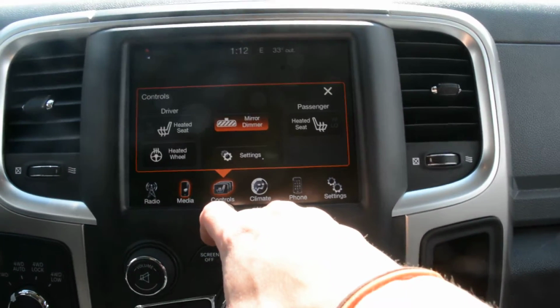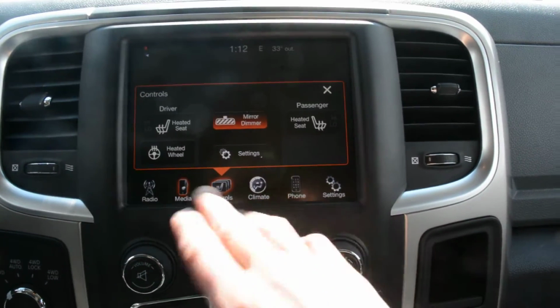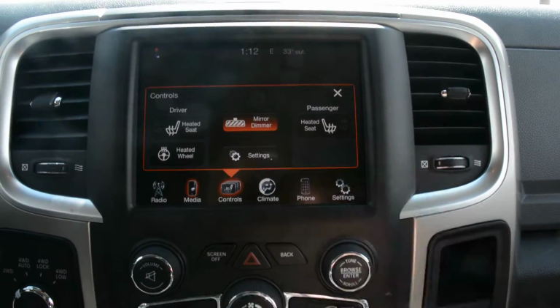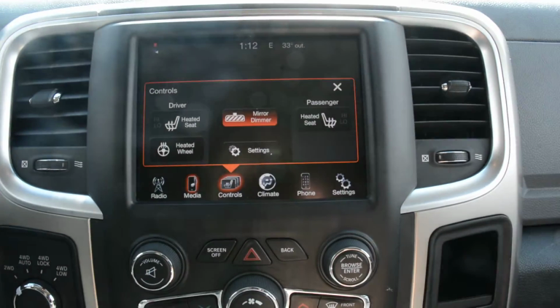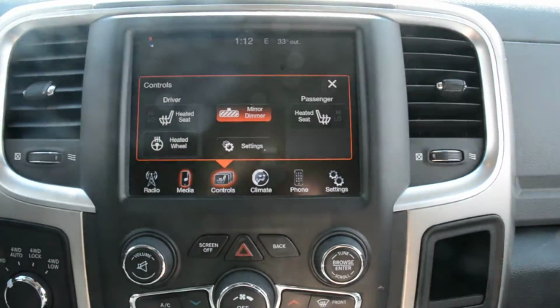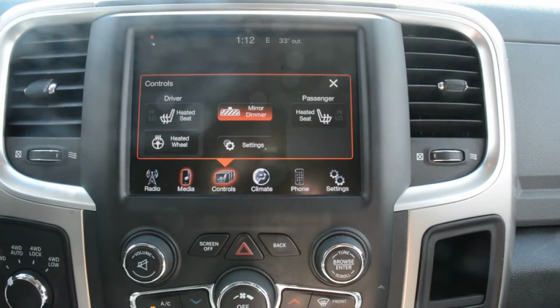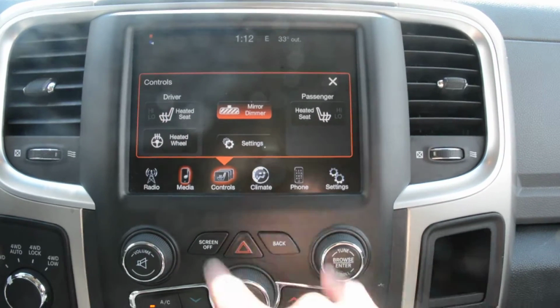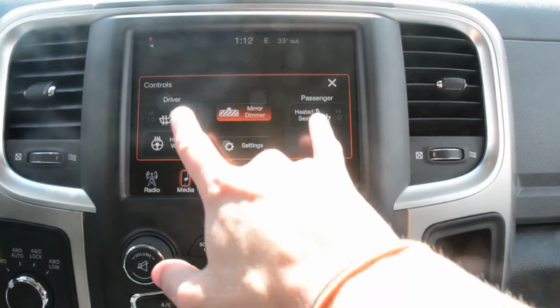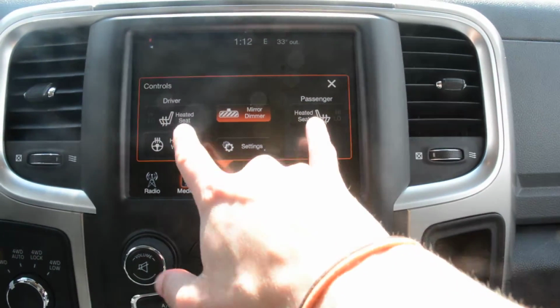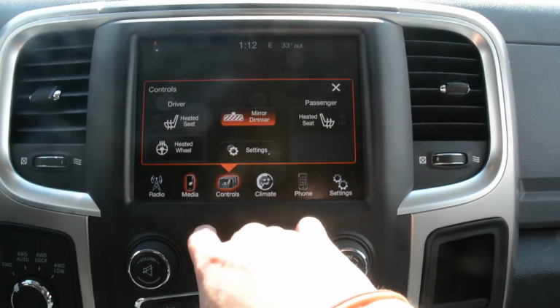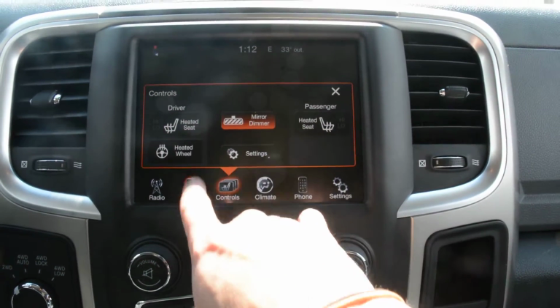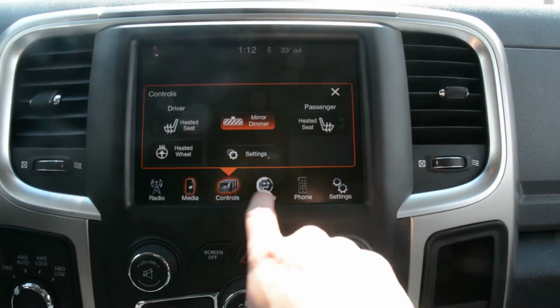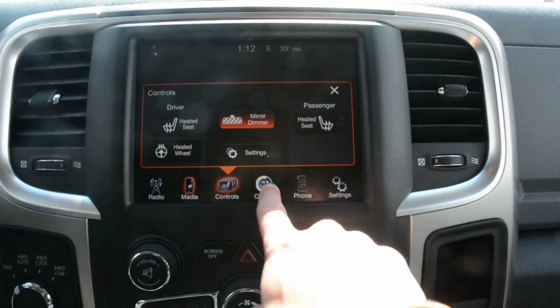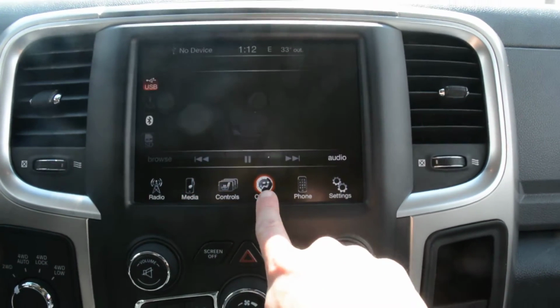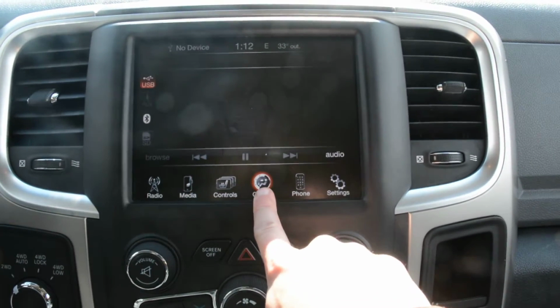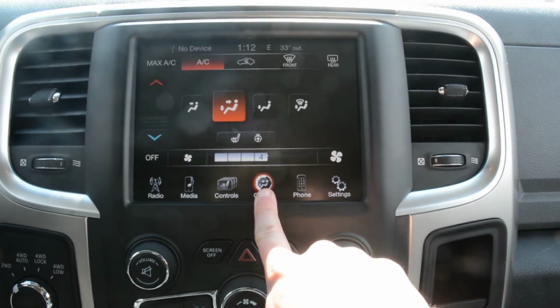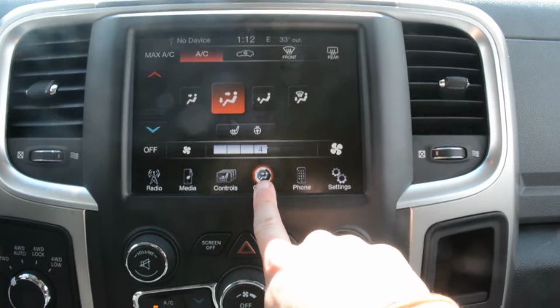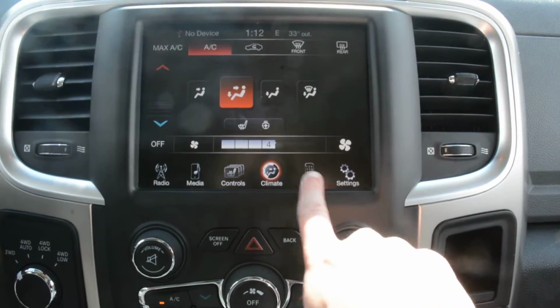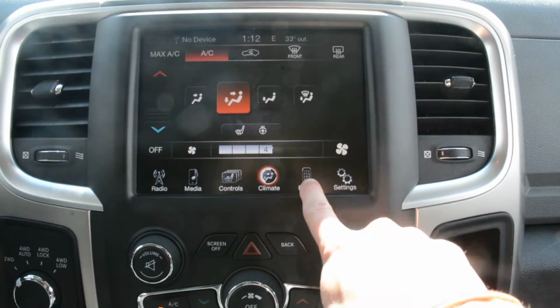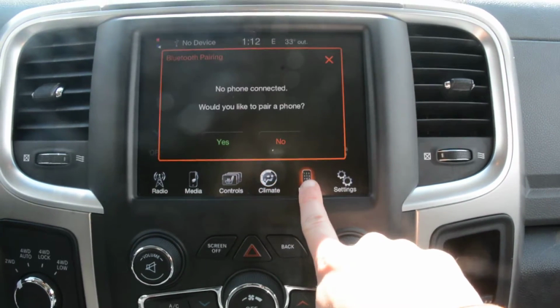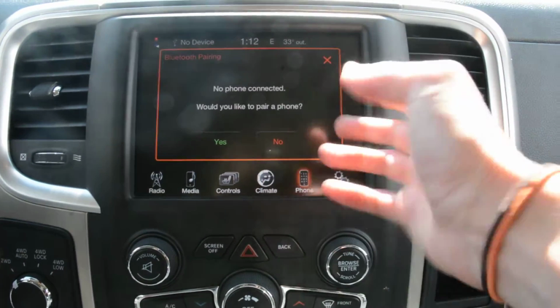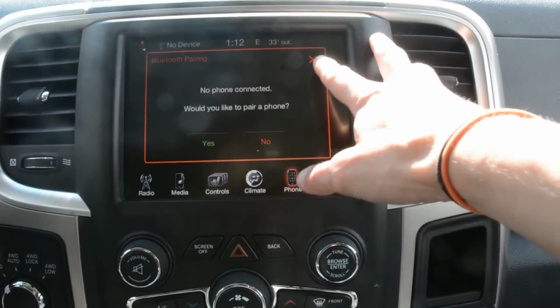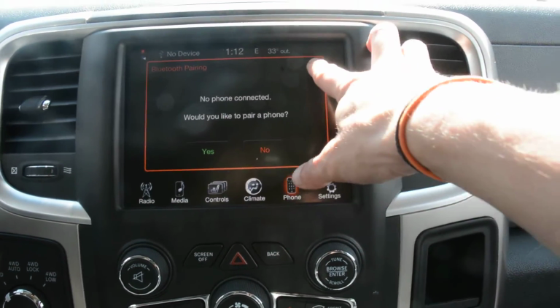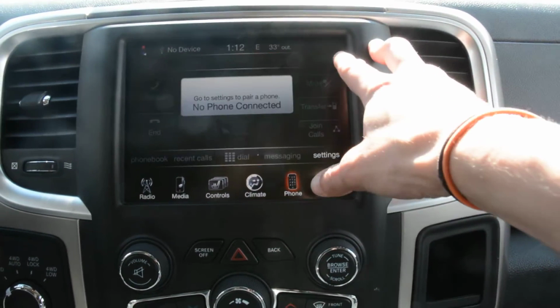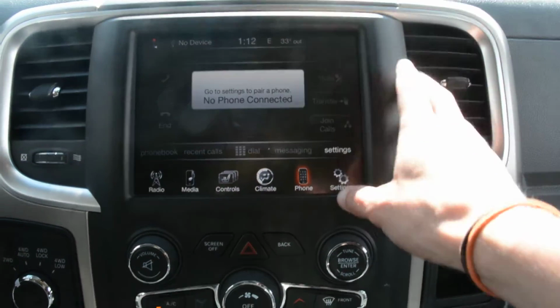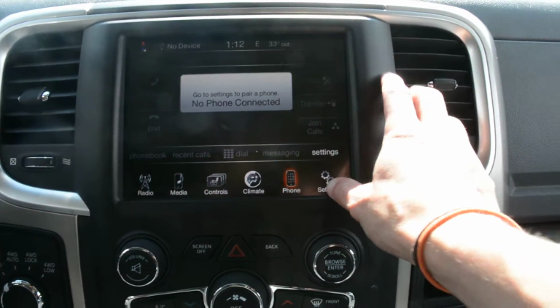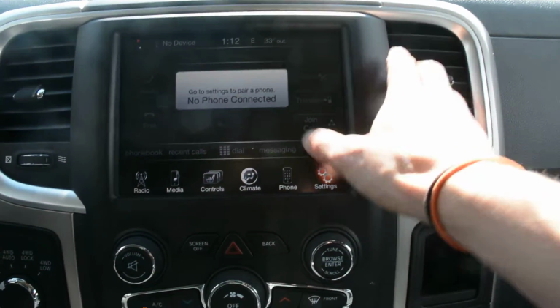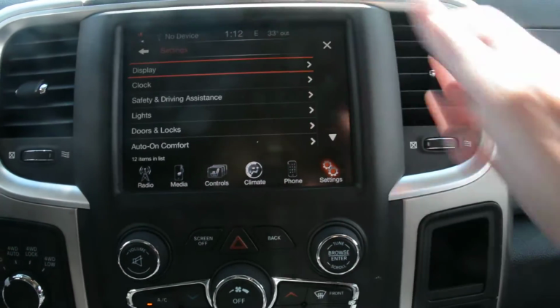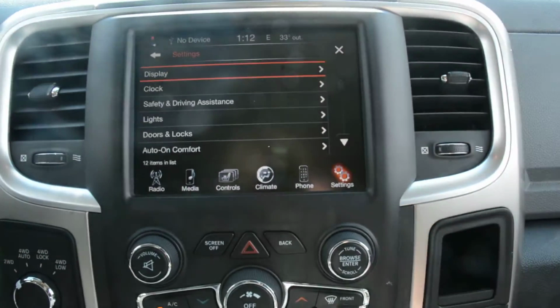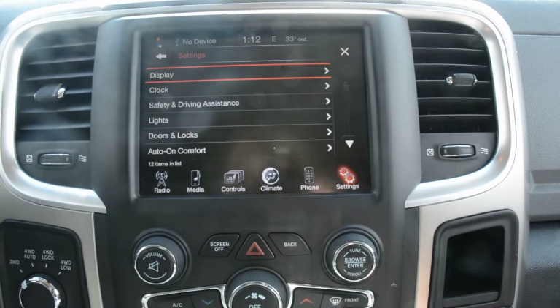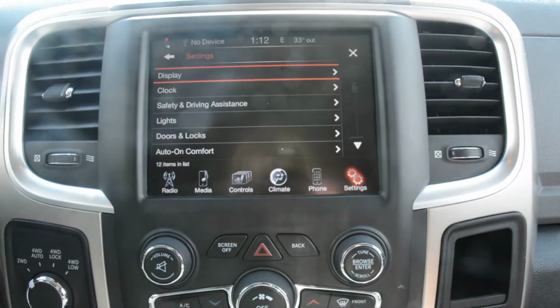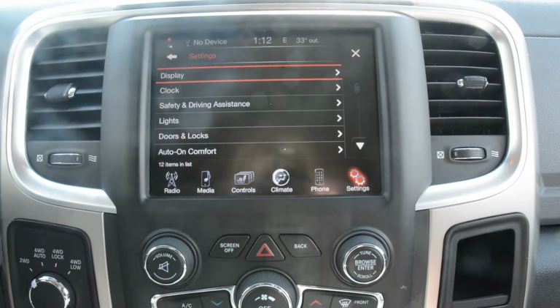All of your climate controls are also accessible through the touch screen. You do have your heated front seats as well as your heated steering wheel. Of course all your Uconnect settings are in there and just some of the other general settings for the model as well.